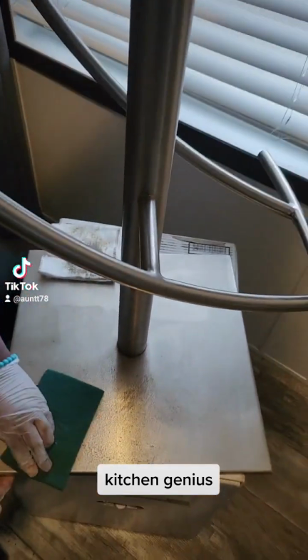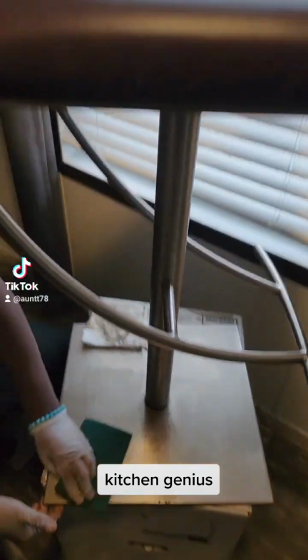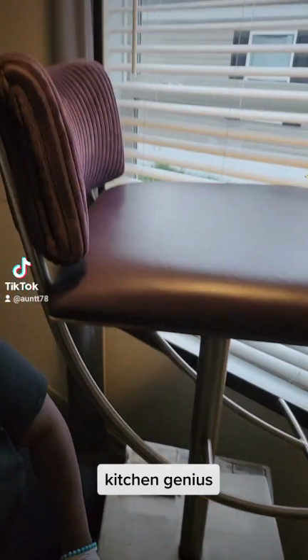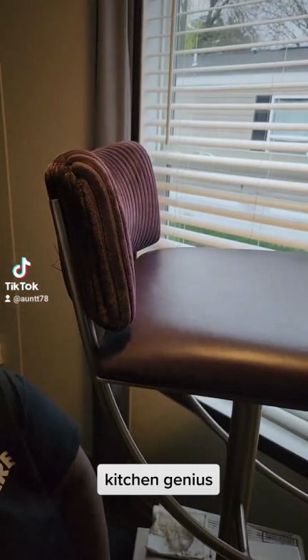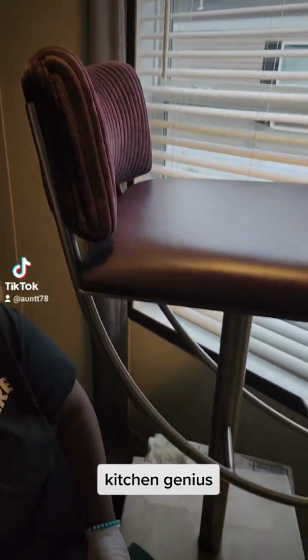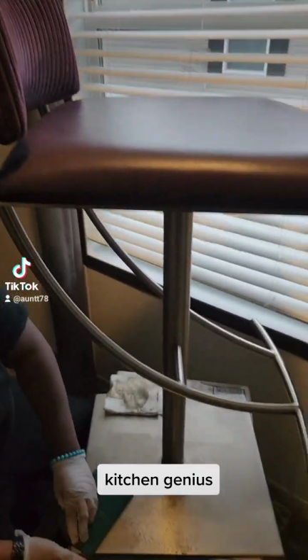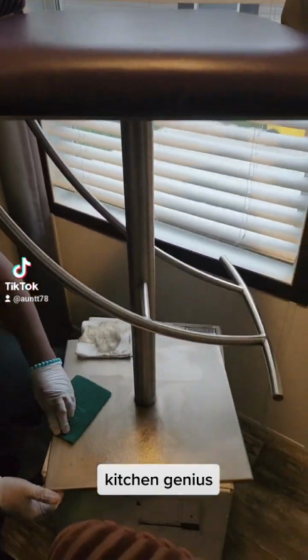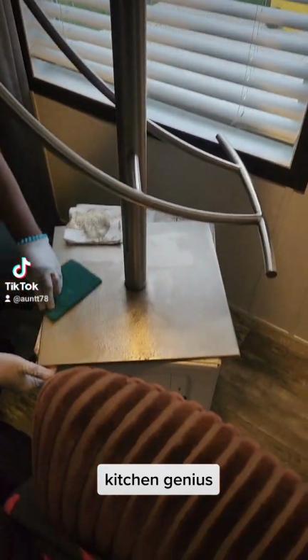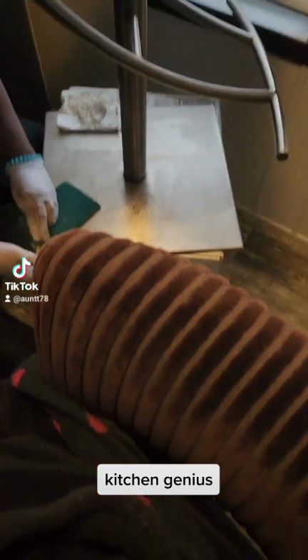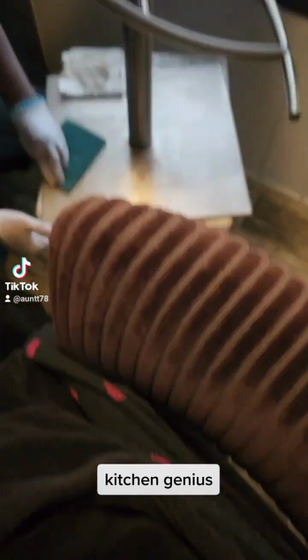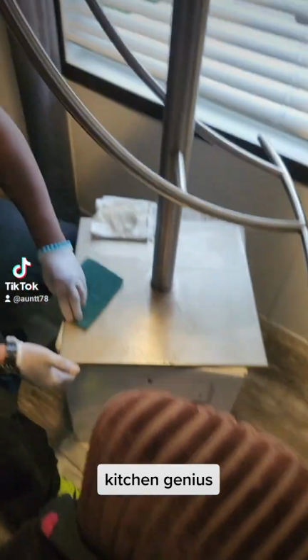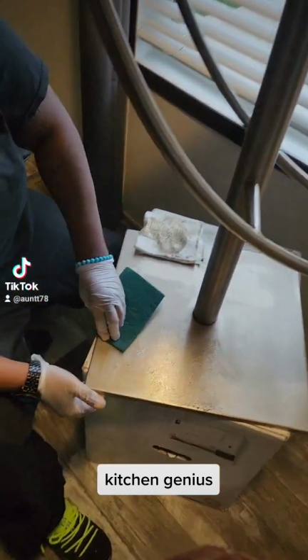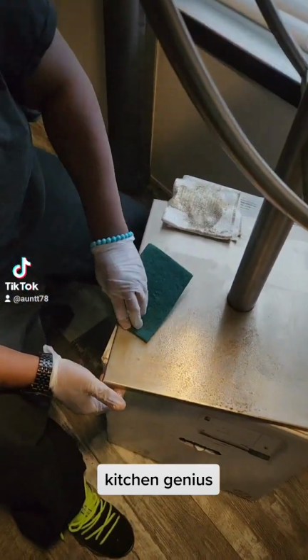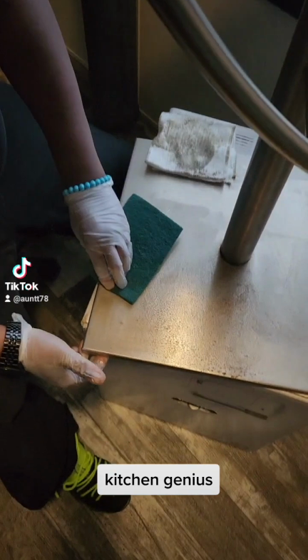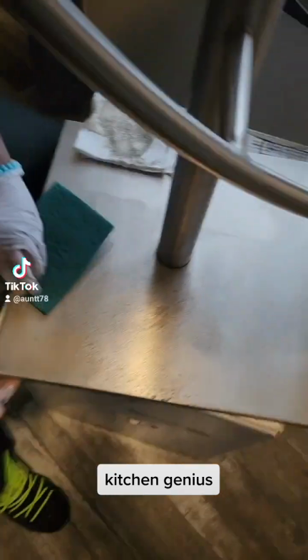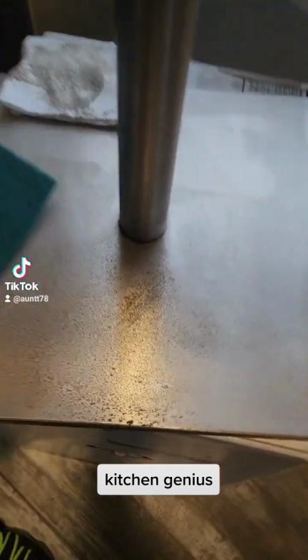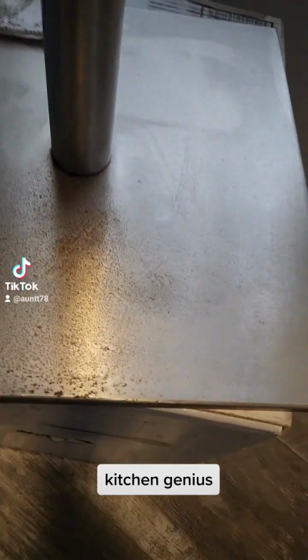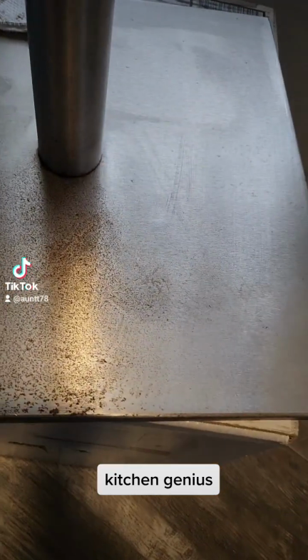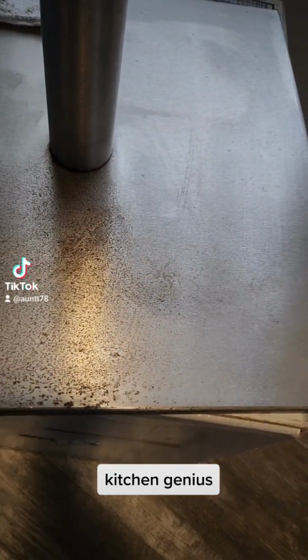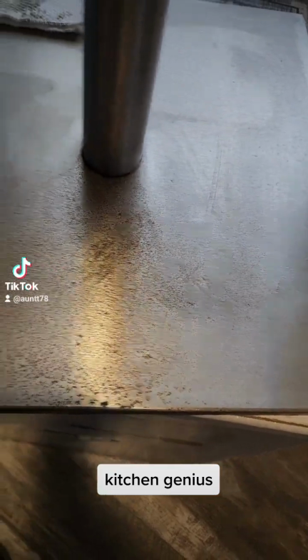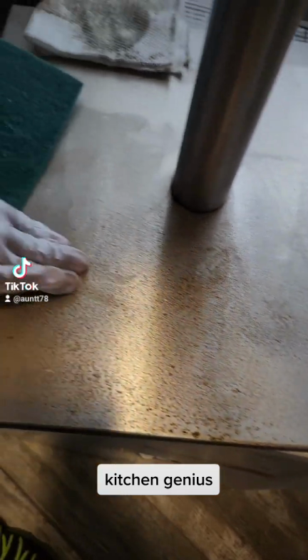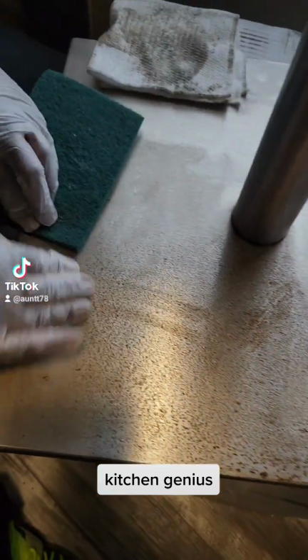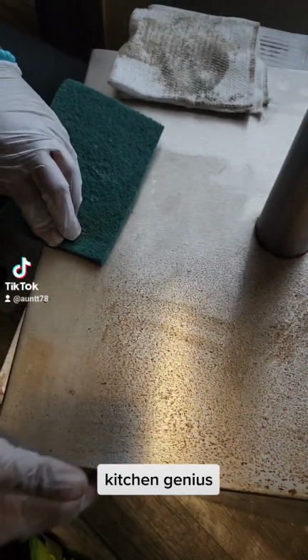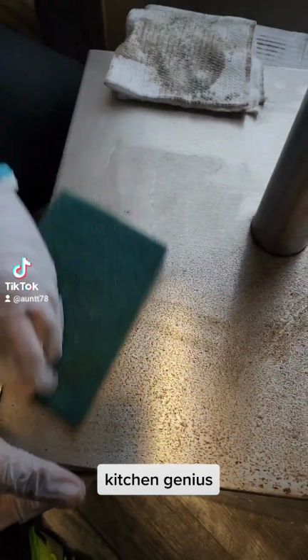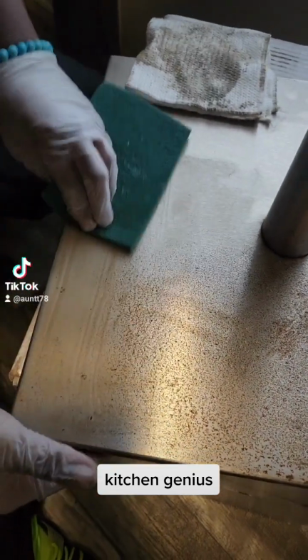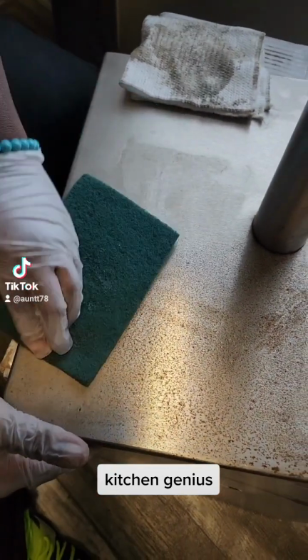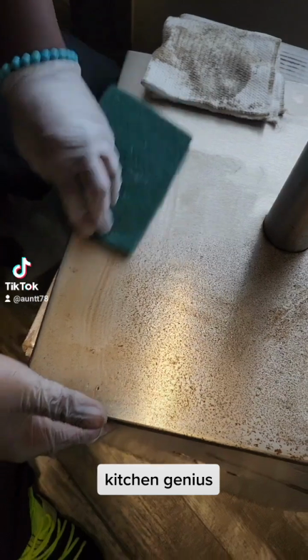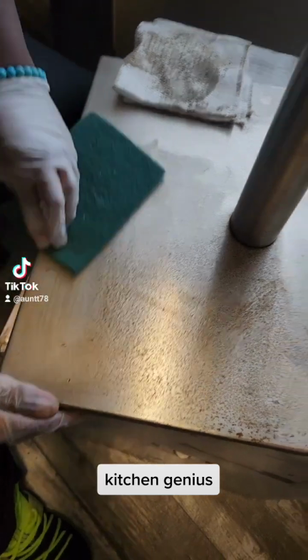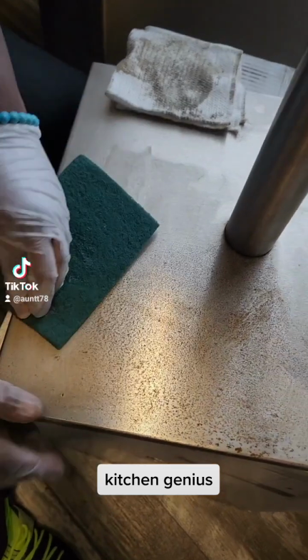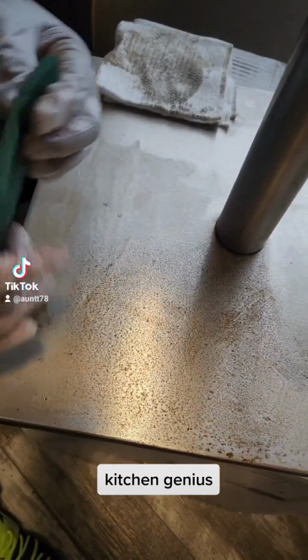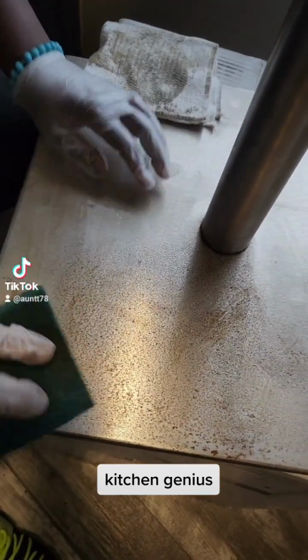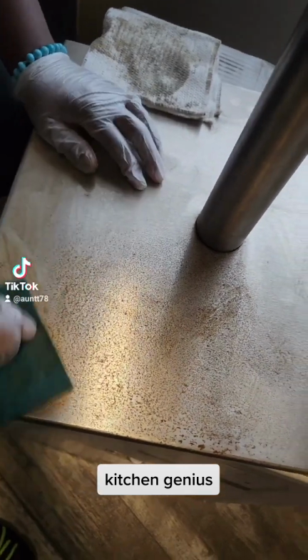So we got these stools, right y'all? And they're pretty freaking cool. So baby, we got a little cook on it, so solid. You know, tell them, baby — tell them what you got to do.